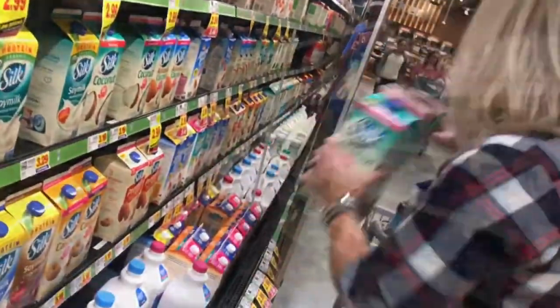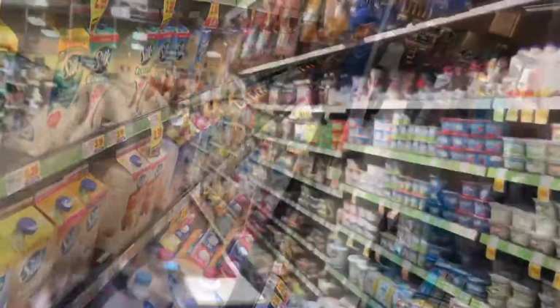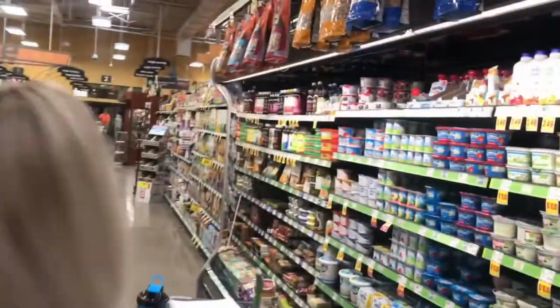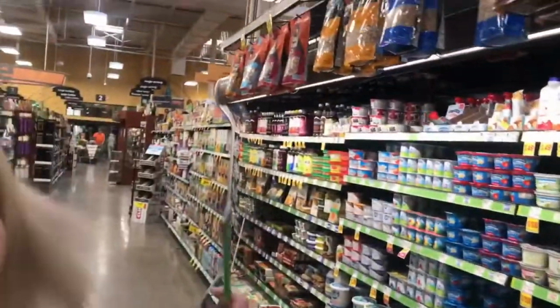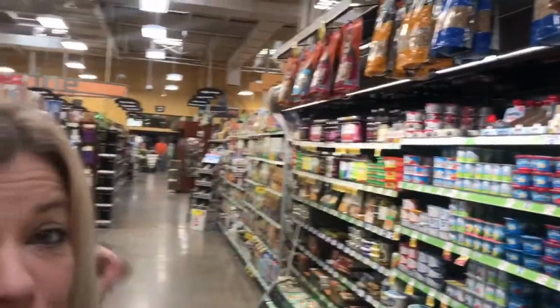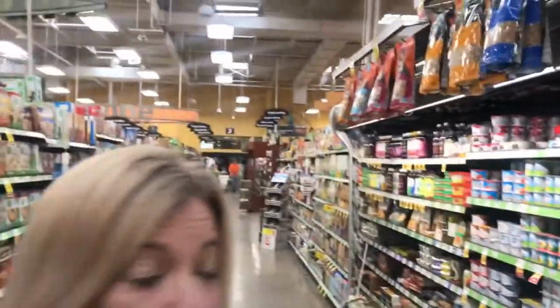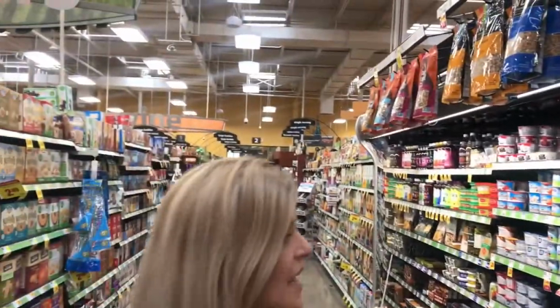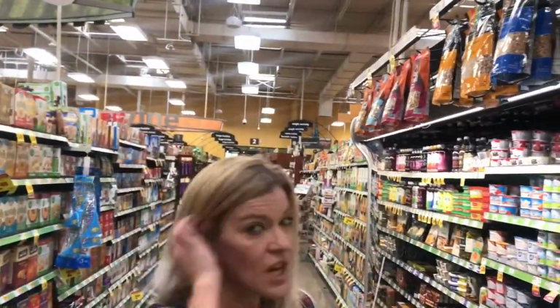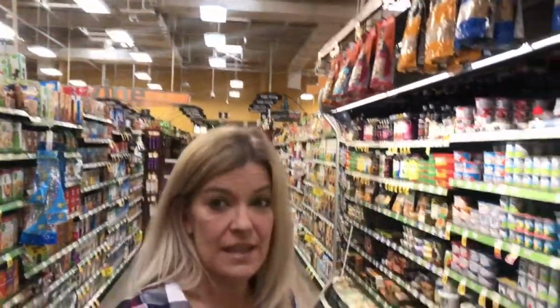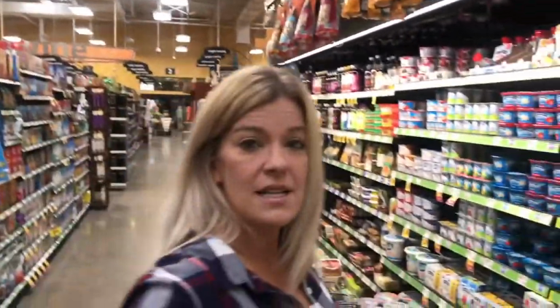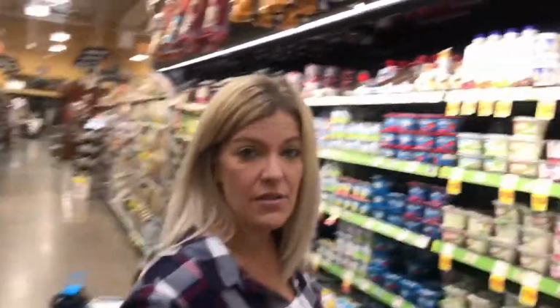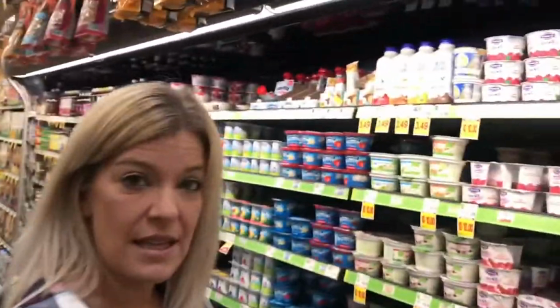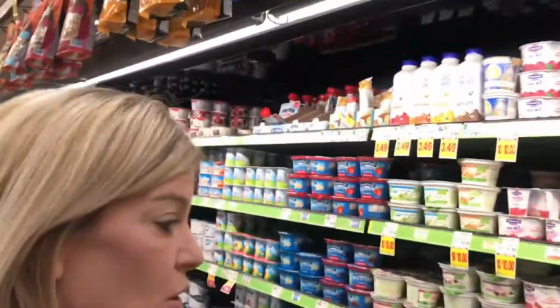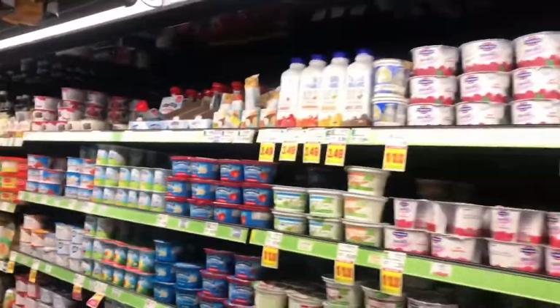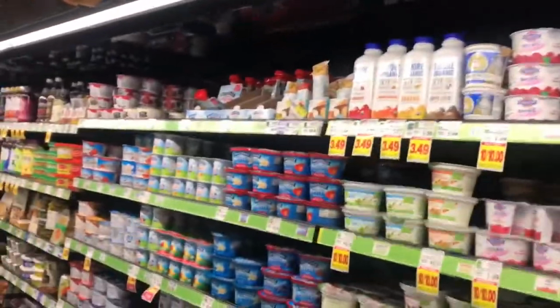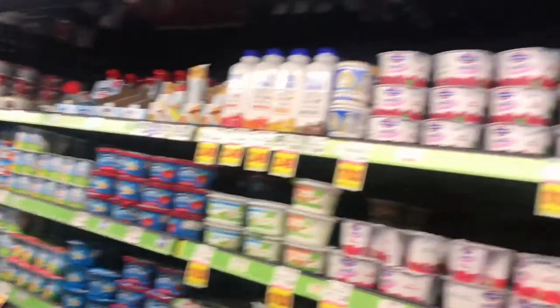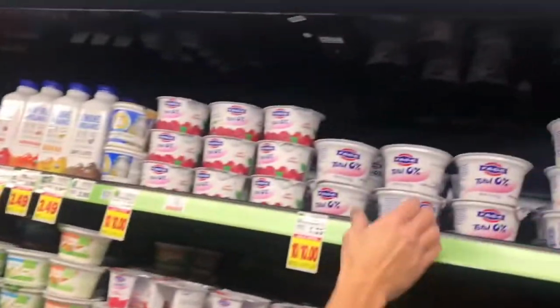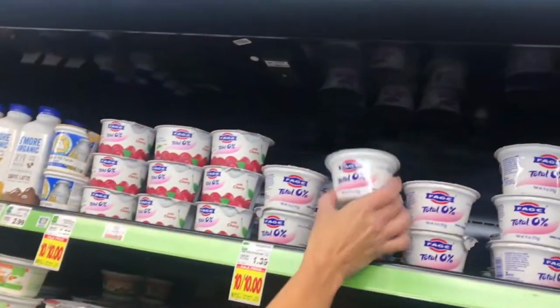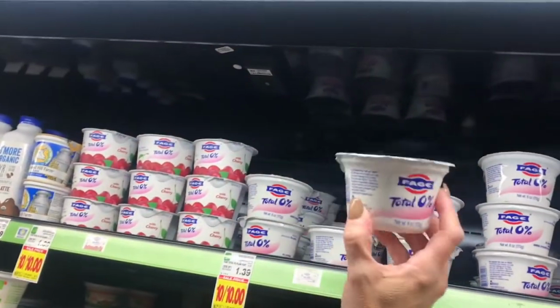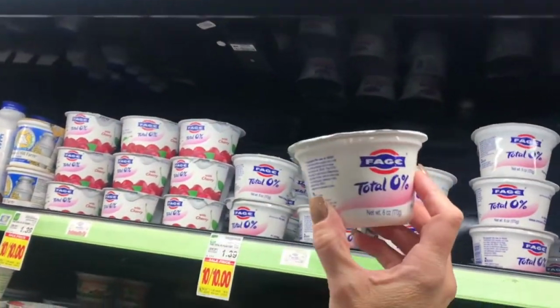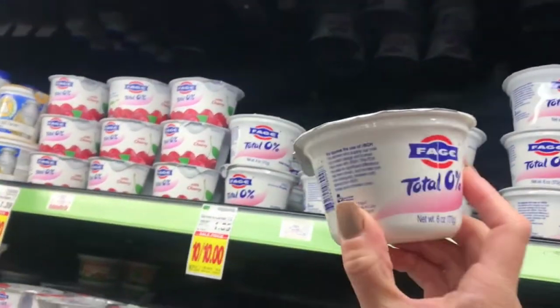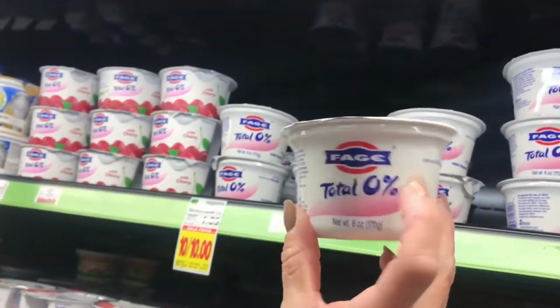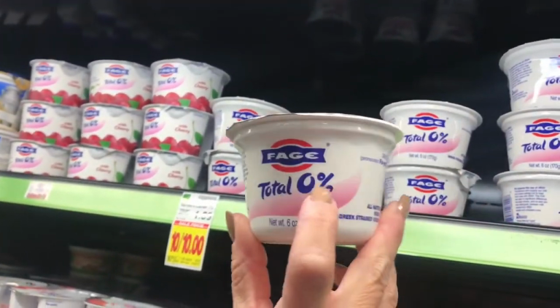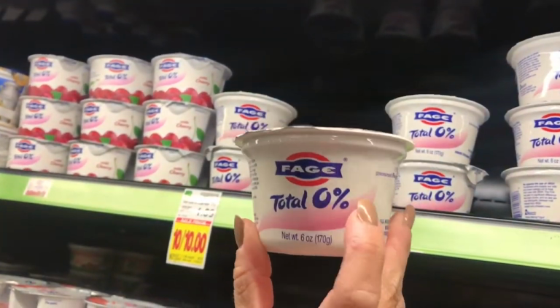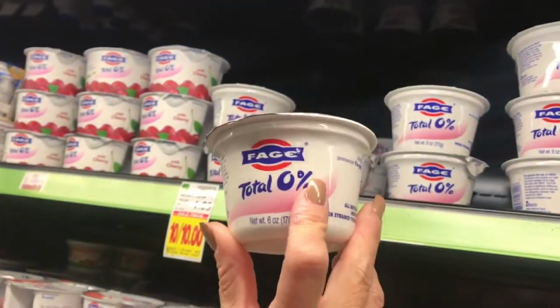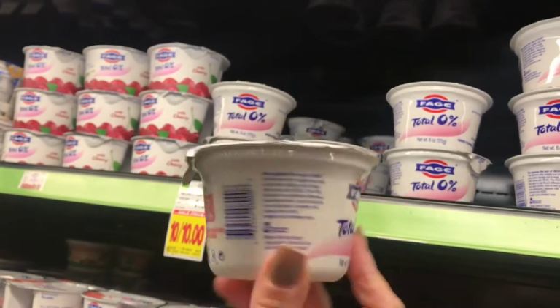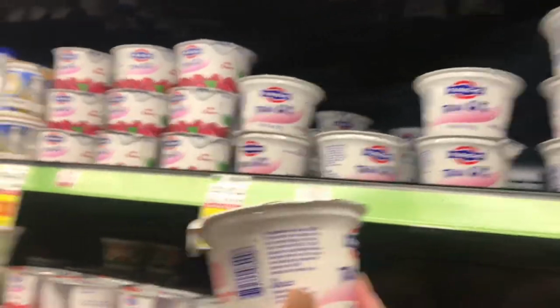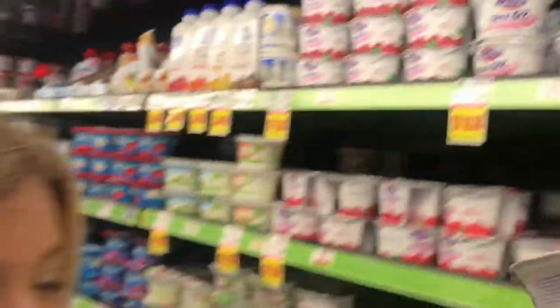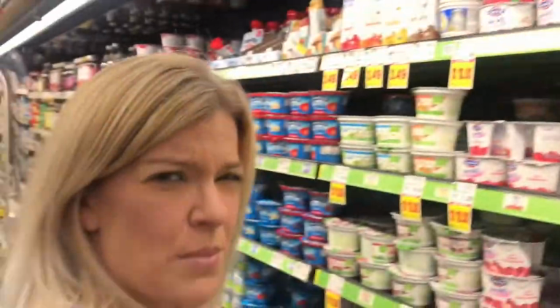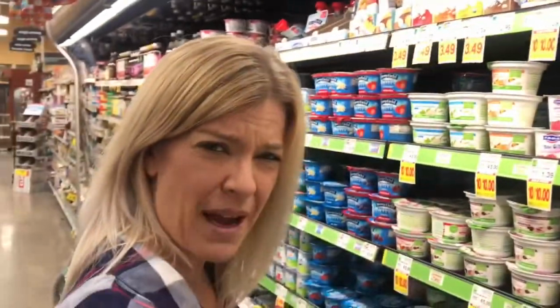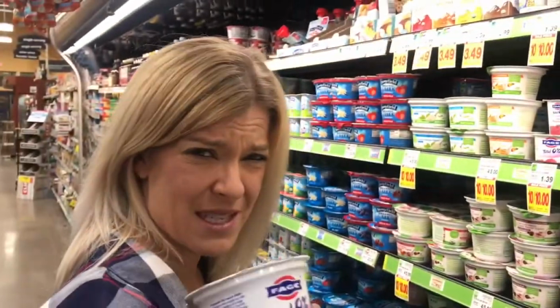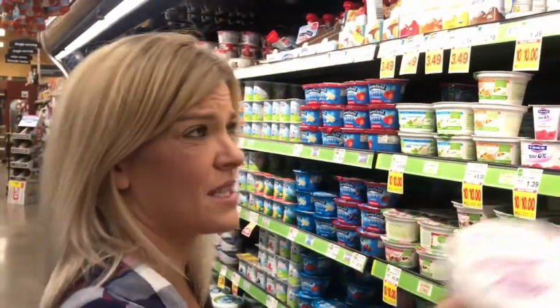Now we're down the healthy foods aisle and I find lots of stuff here. One of my favorites is Fage Greek yogurt — zero percent. I already have a ton of it in my fridge so I'm not going to buy more, but this is good stuff.